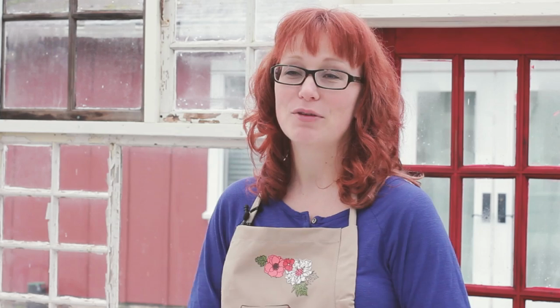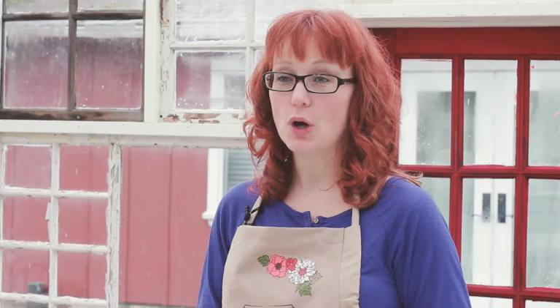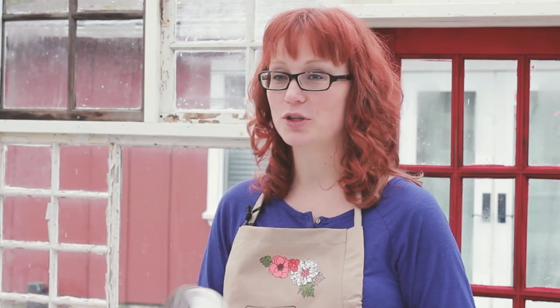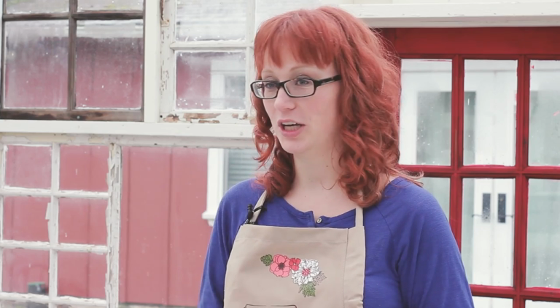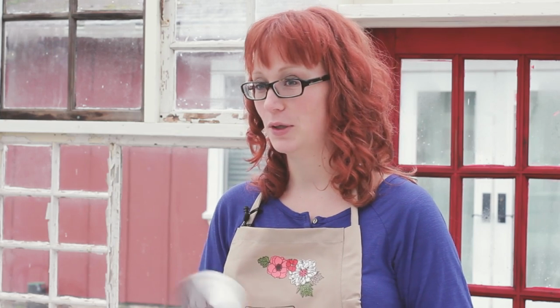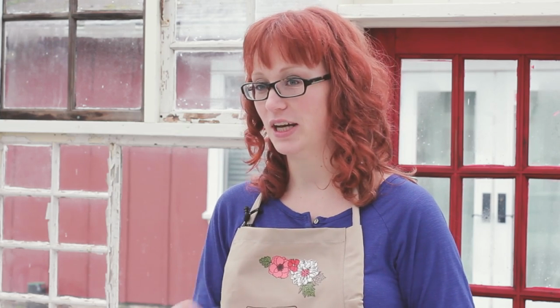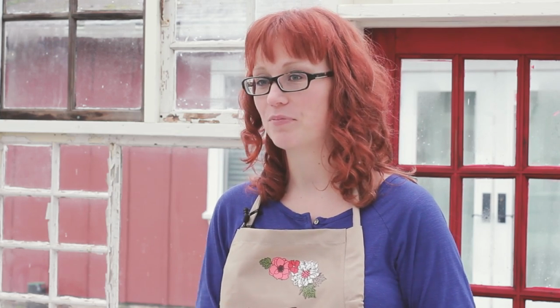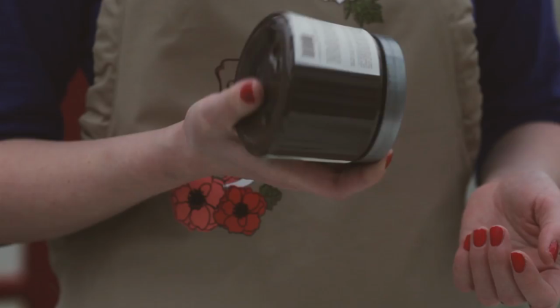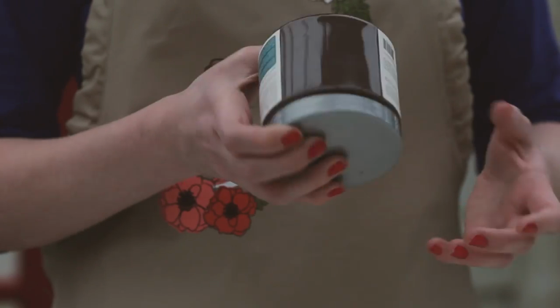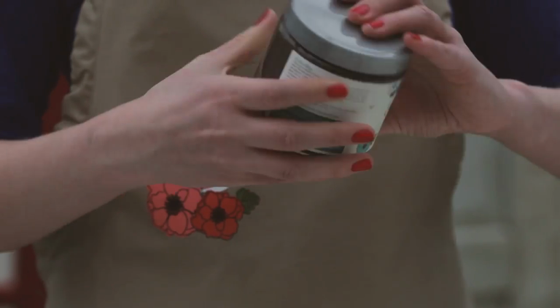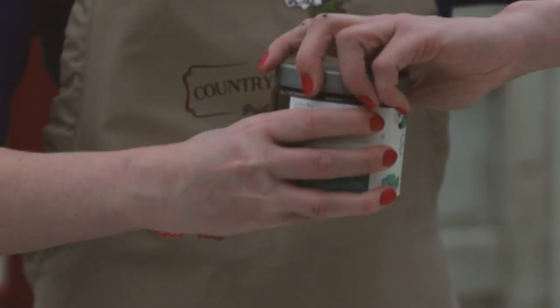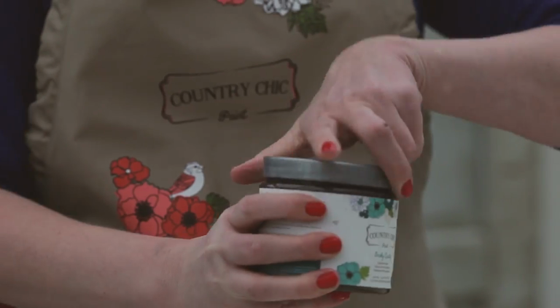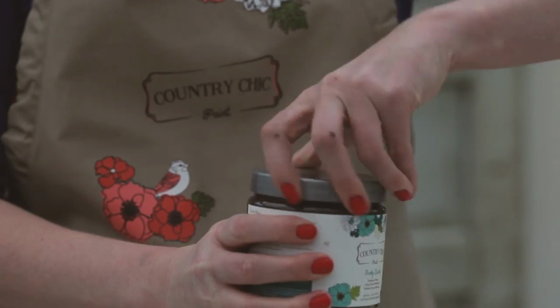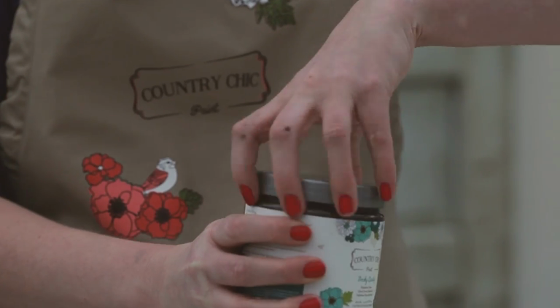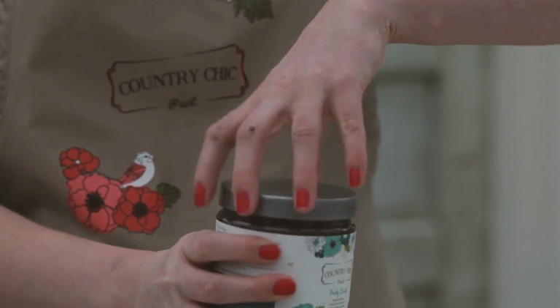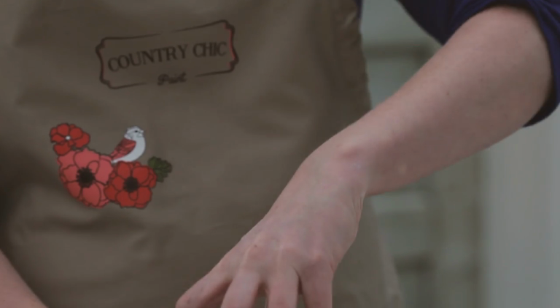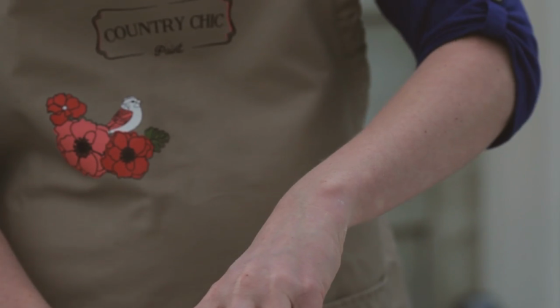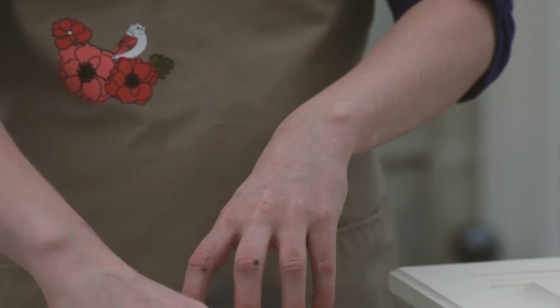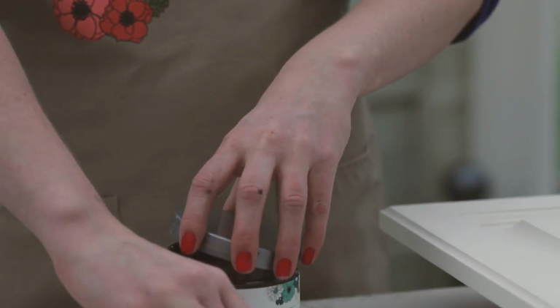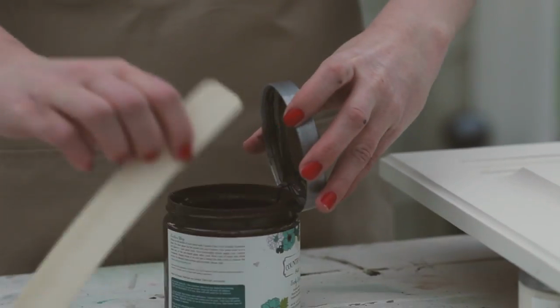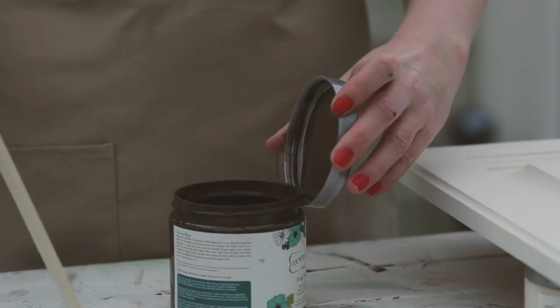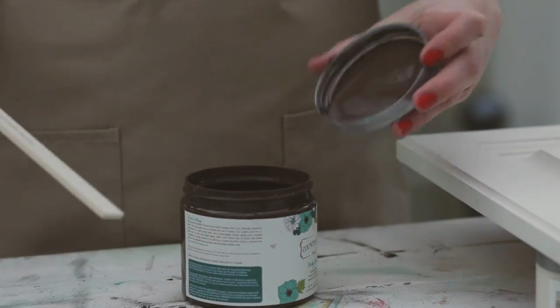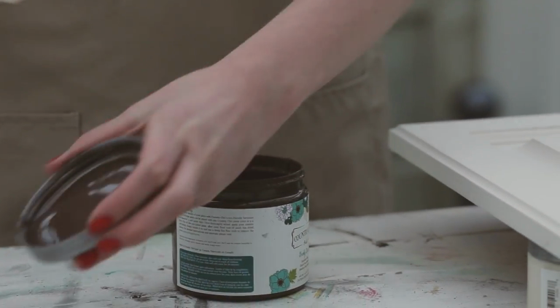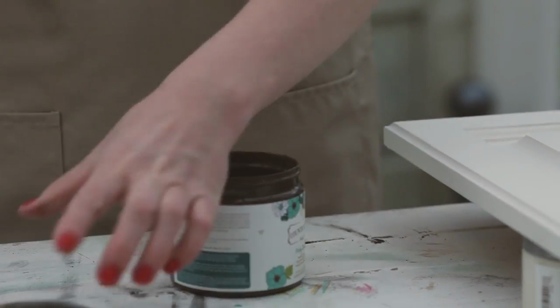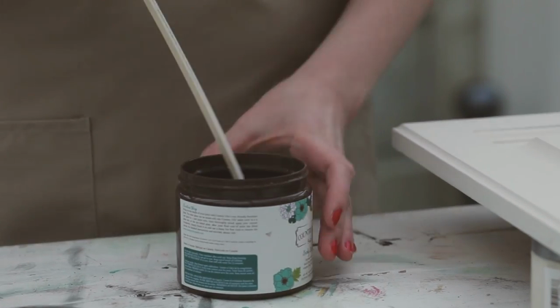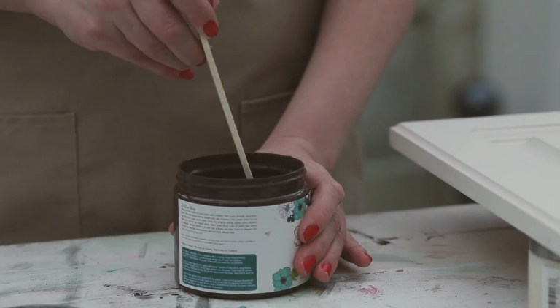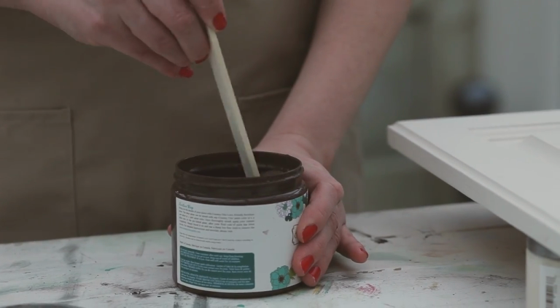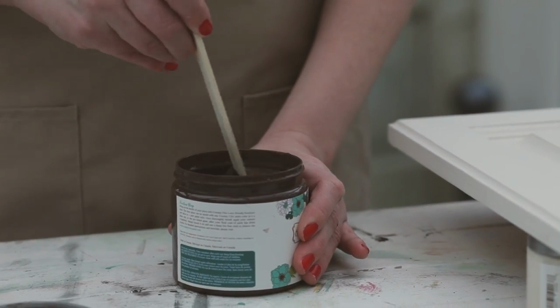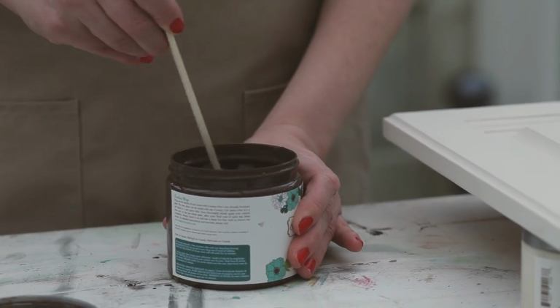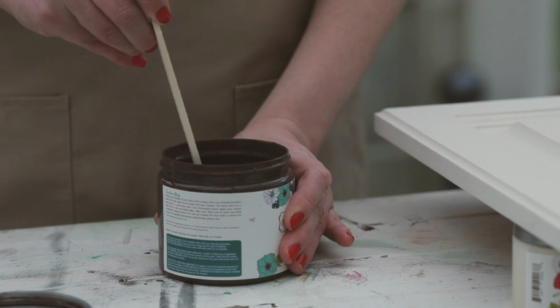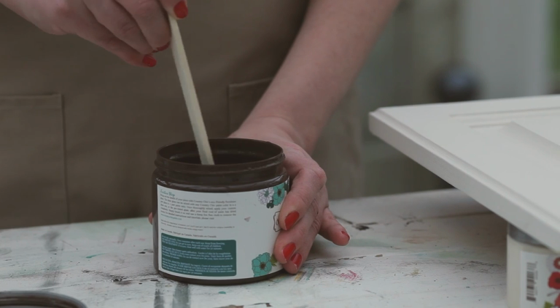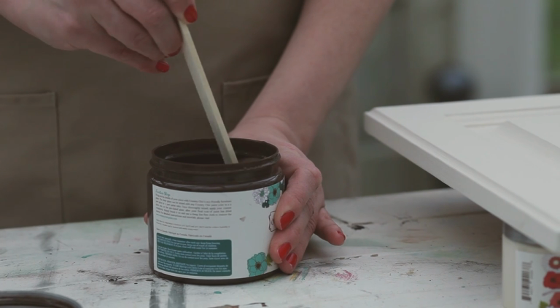Before you open your jar, give it a good shake. Now you can open it up and stir it with a stir stick. You want to make sure it's all mixed well together.